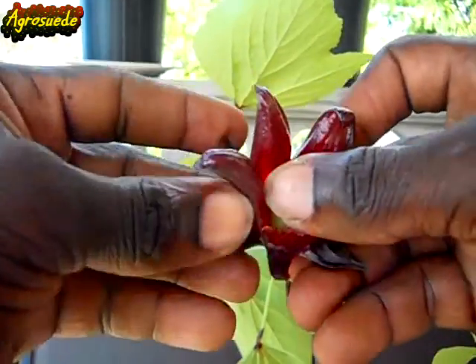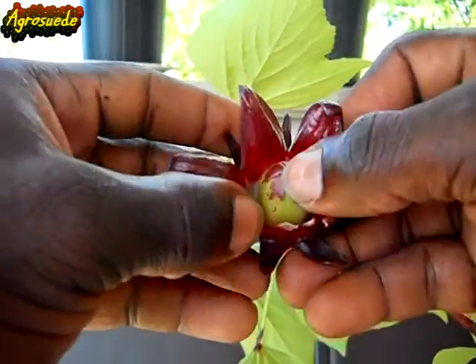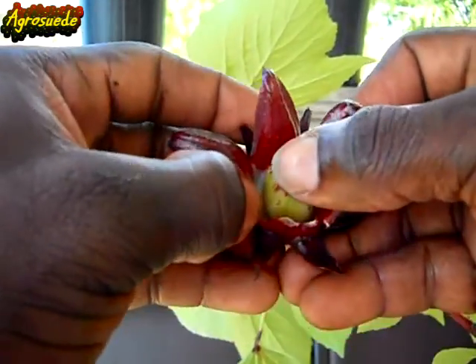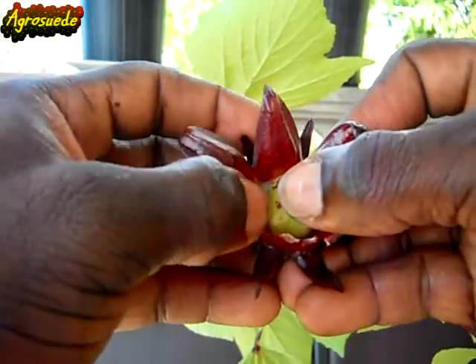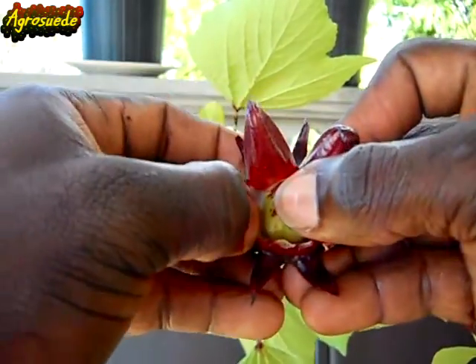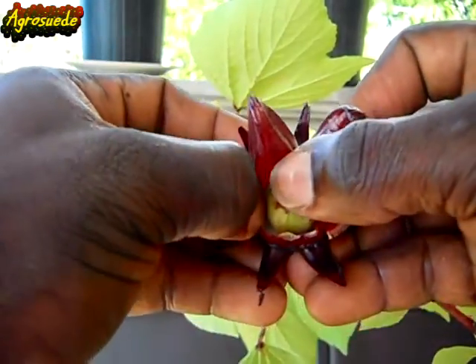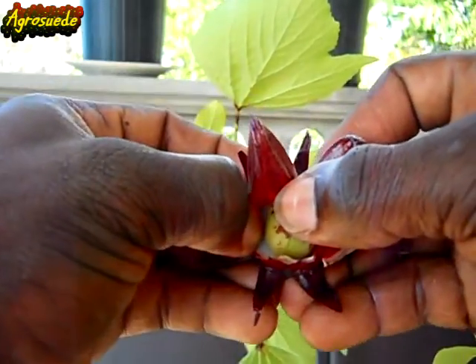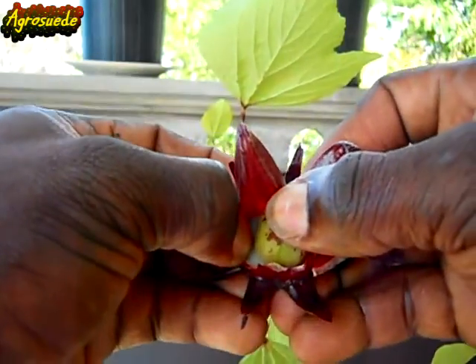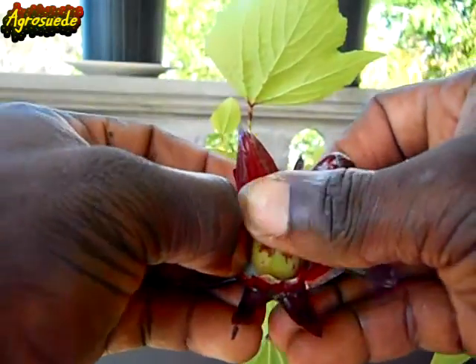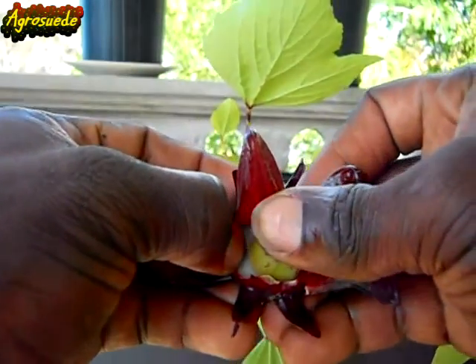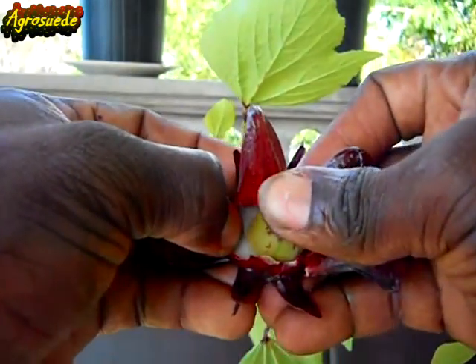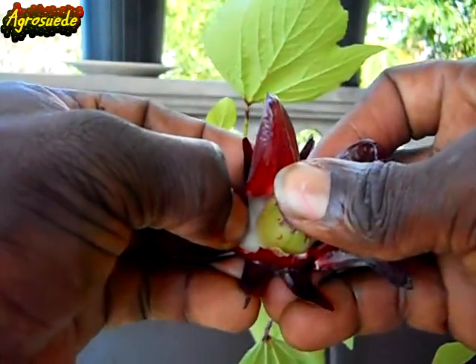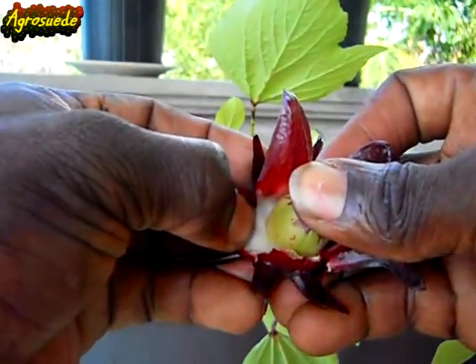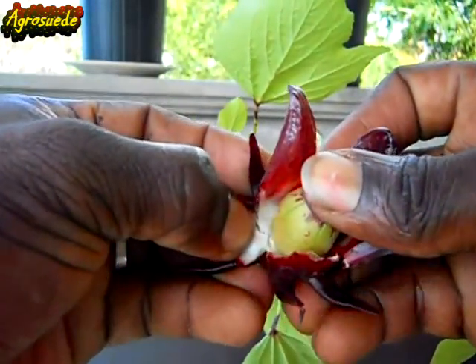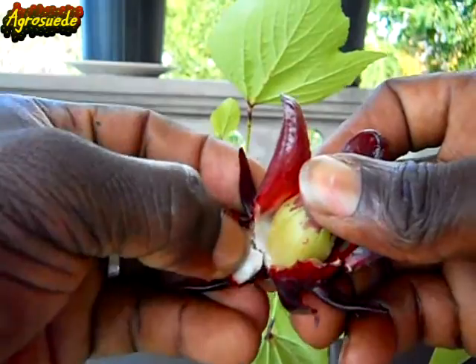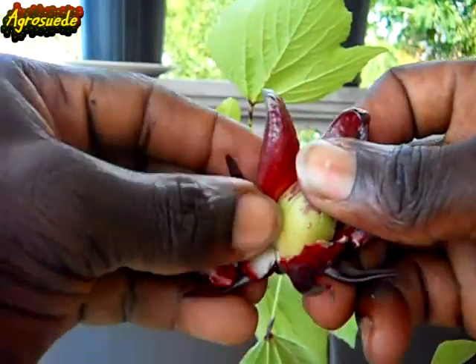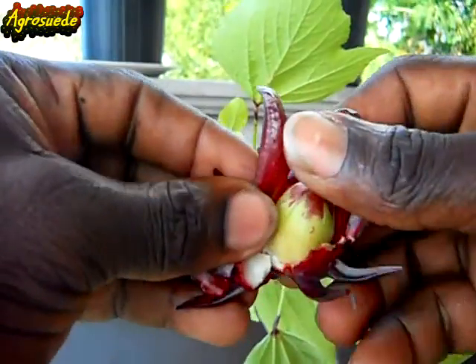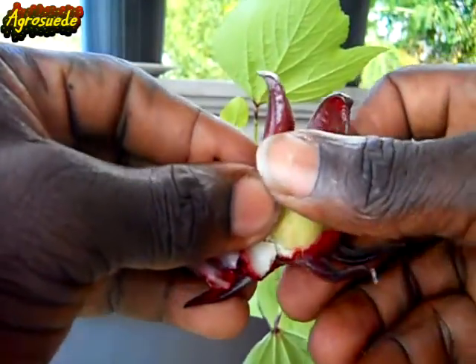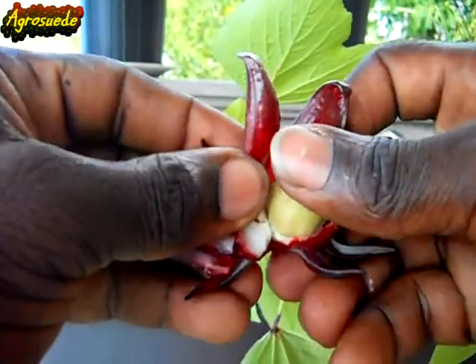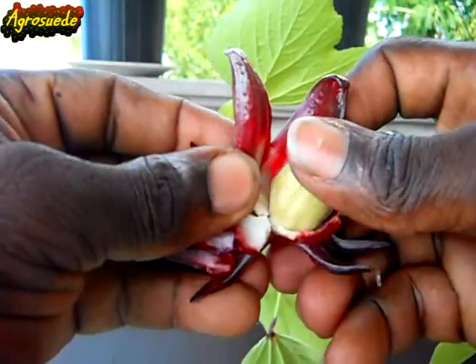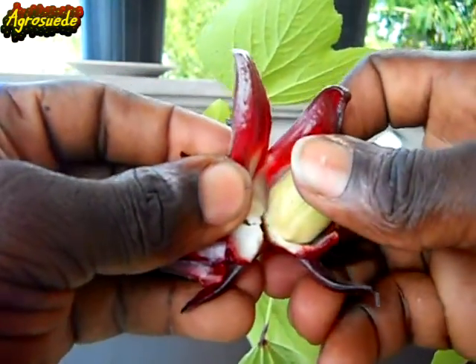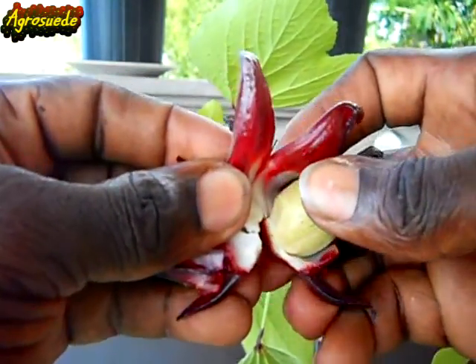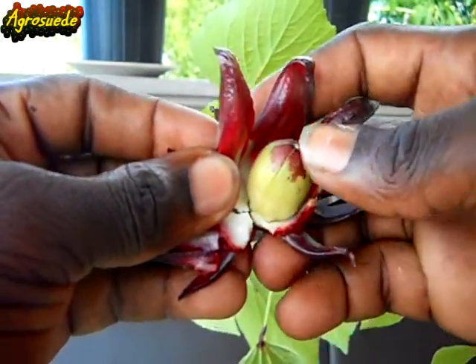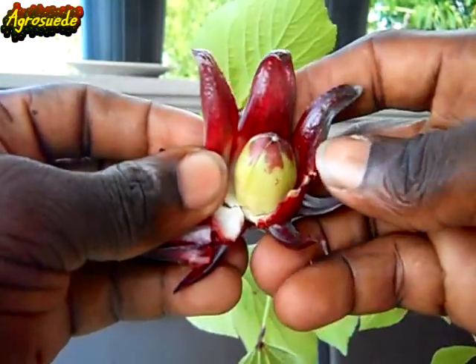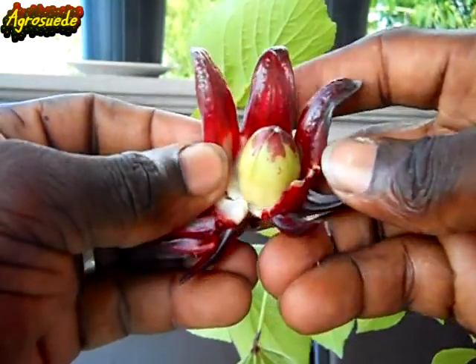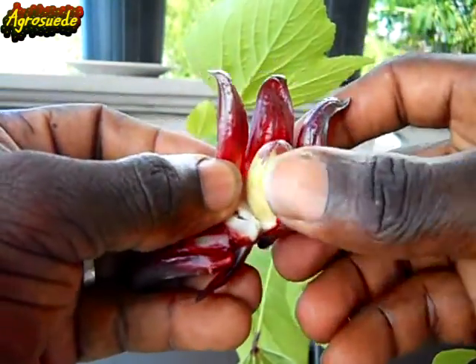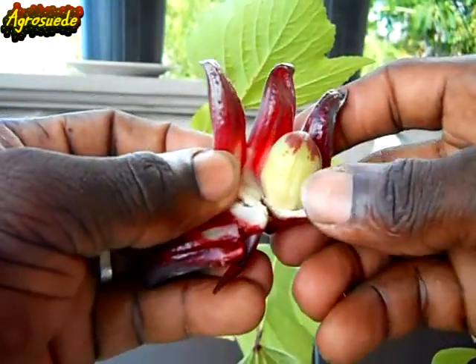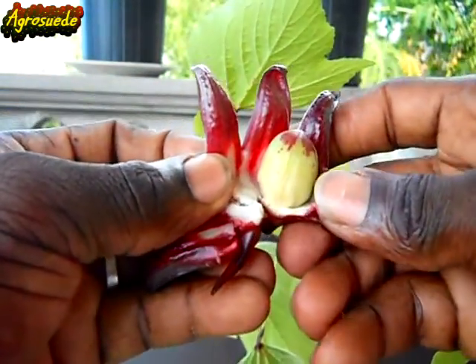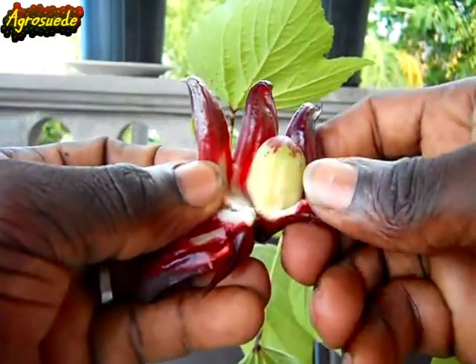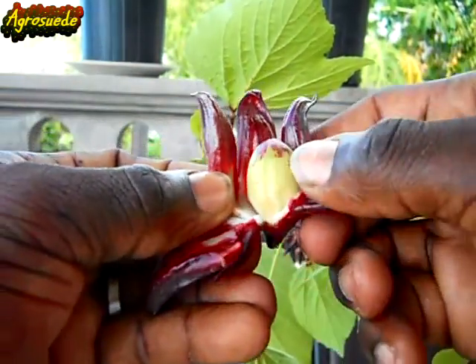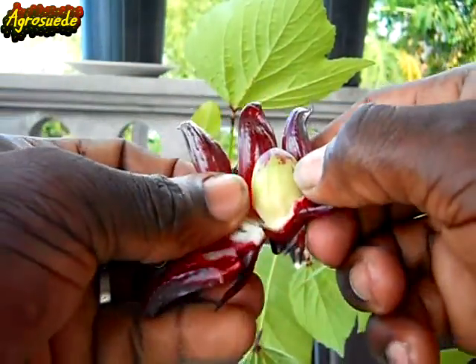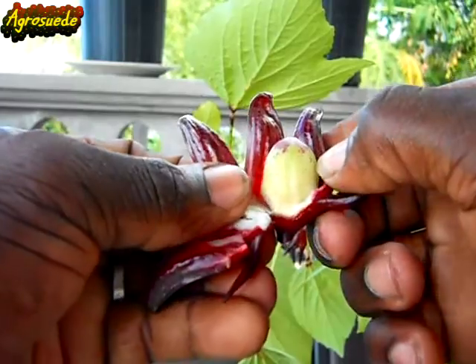Now you just remove your pulp. This isn't the technique I normally use to take out the pulp, but I want you to actually observe the seed. There it is — so this is it.